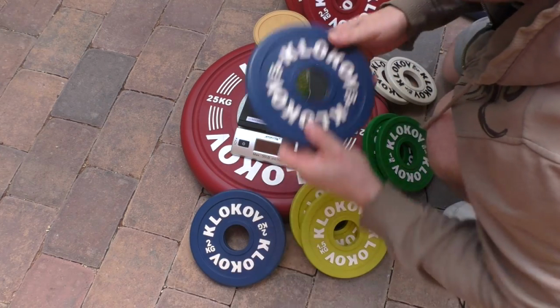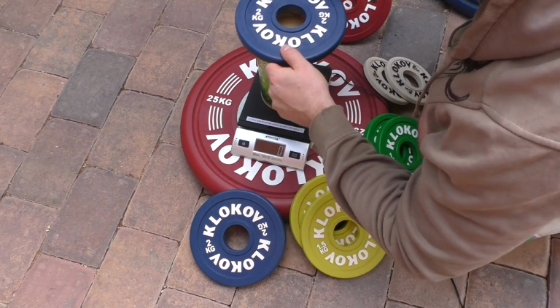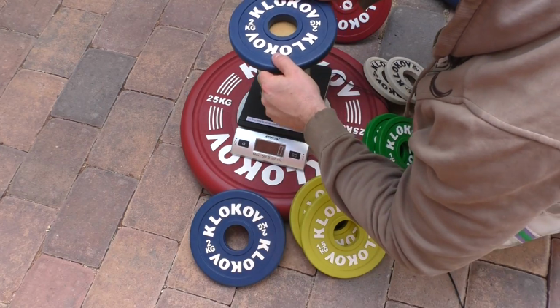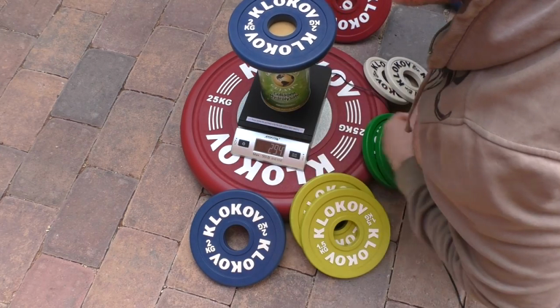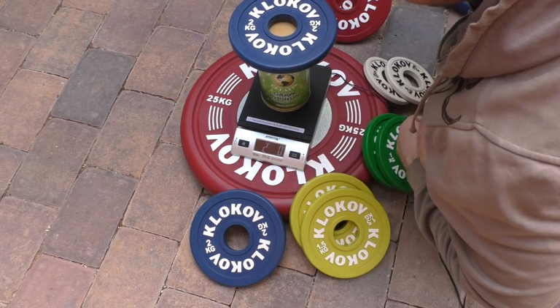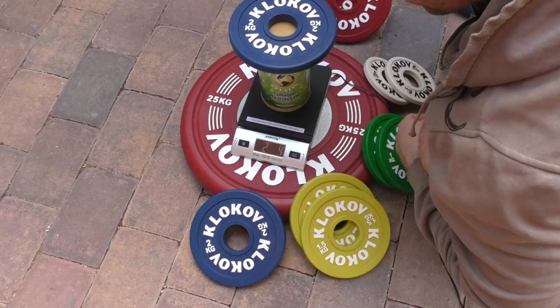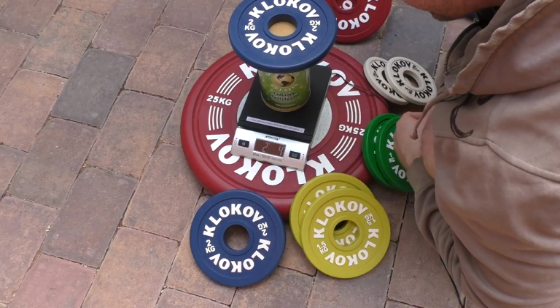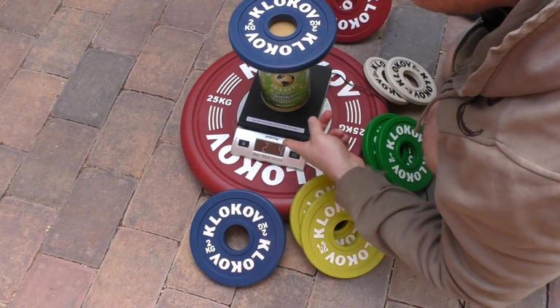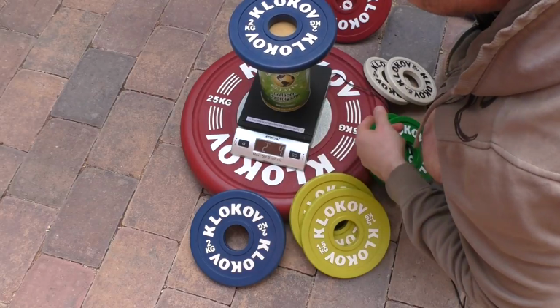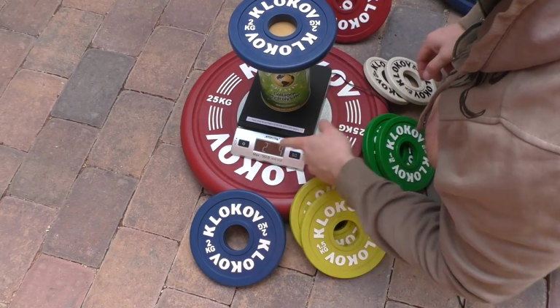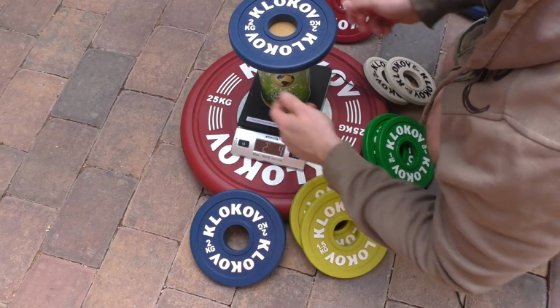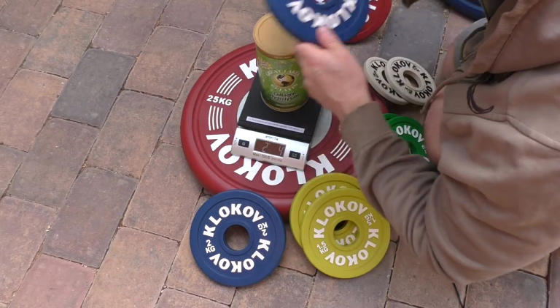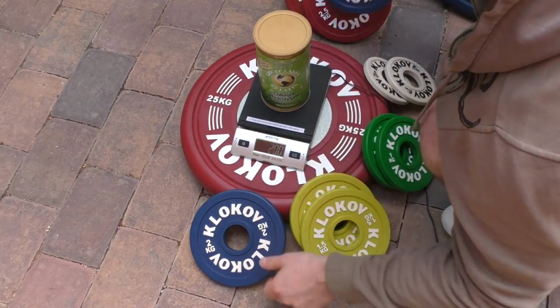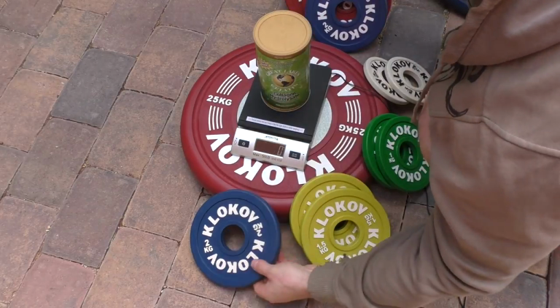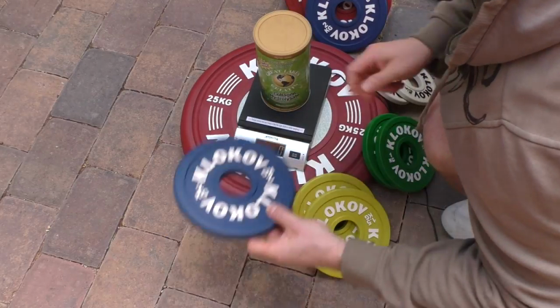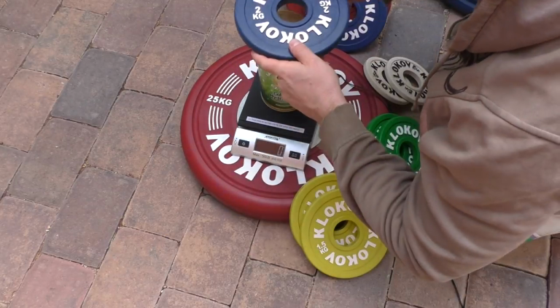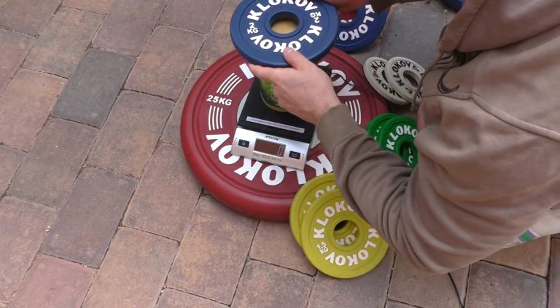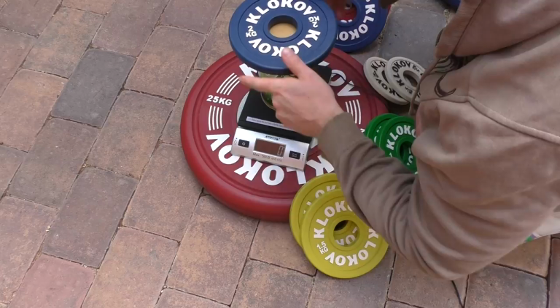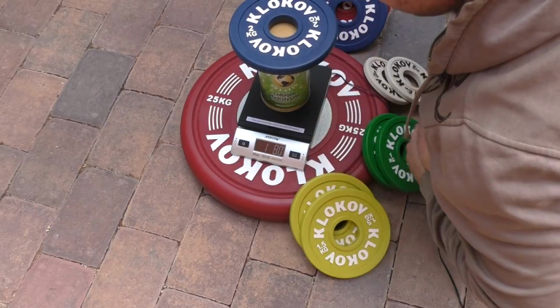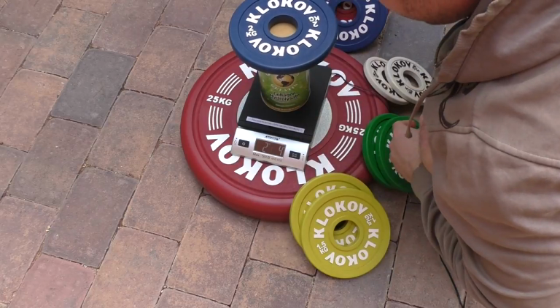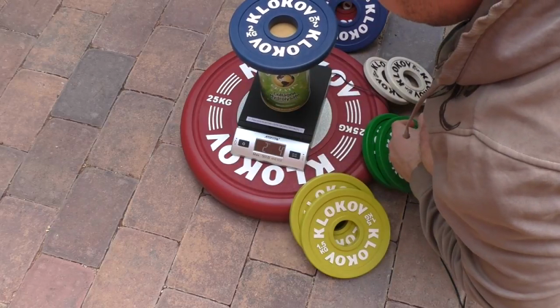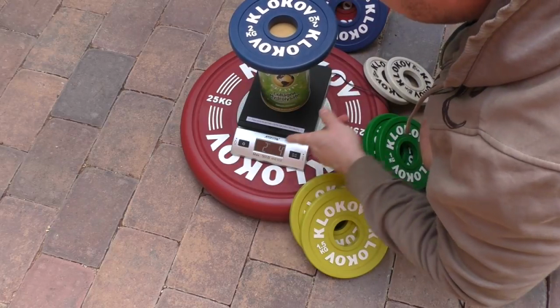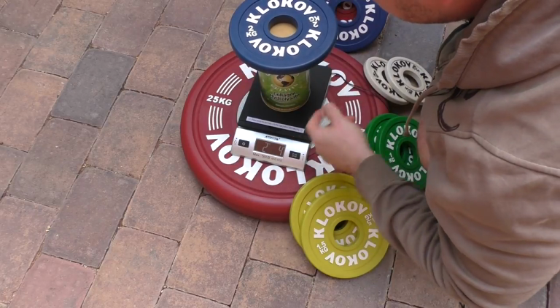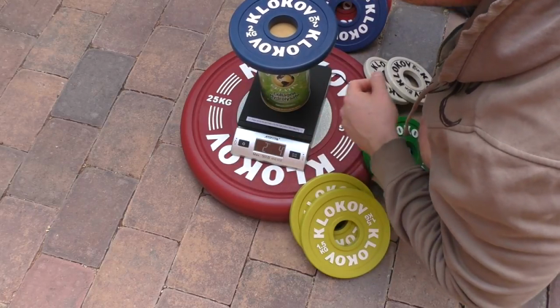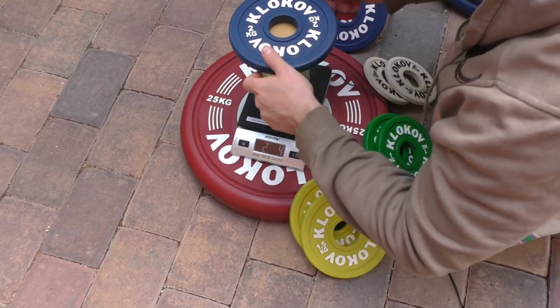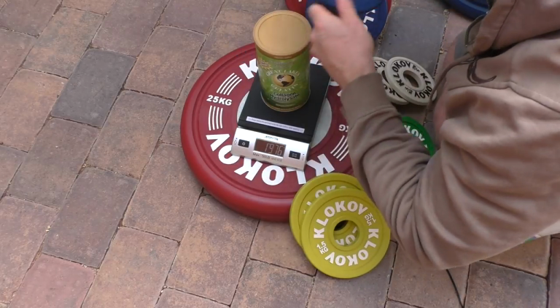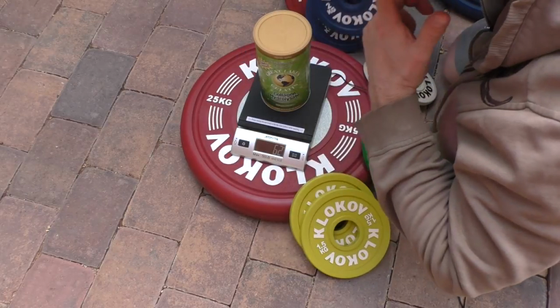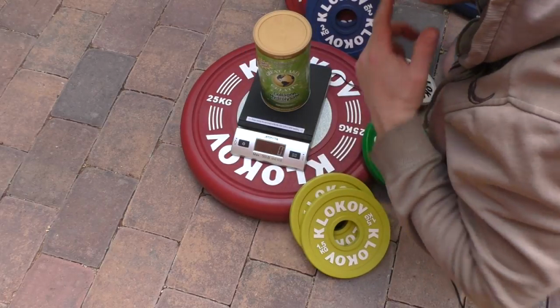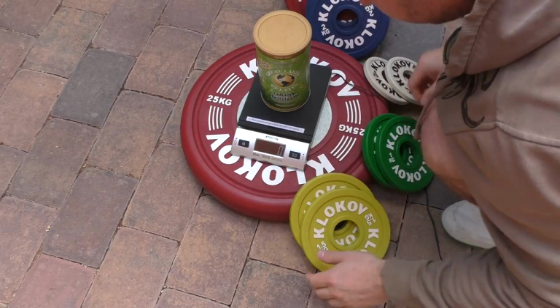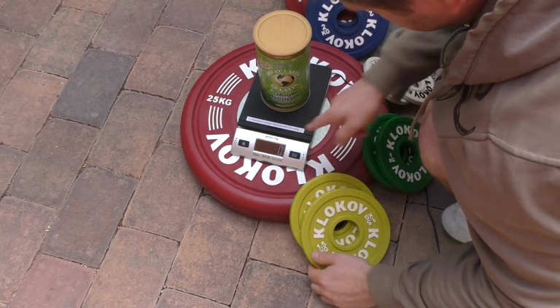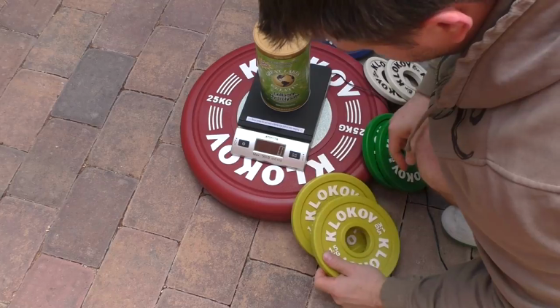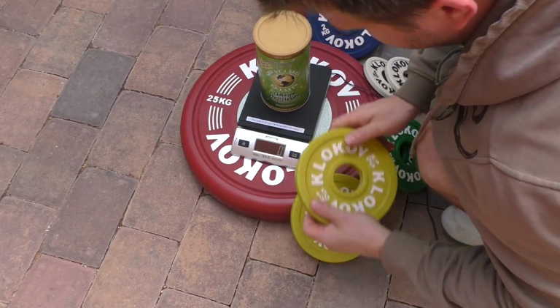Then we have the 2 kilo plates — exactly 2 kilos in this case. The second one also reads exactly 2 kilograms after accounting for the 4 gram error.